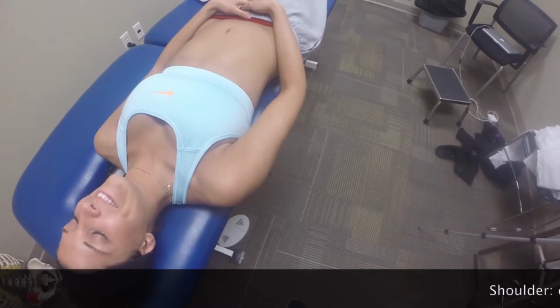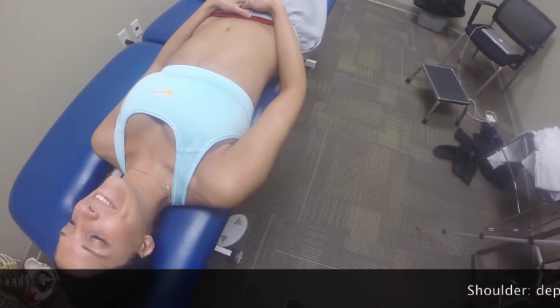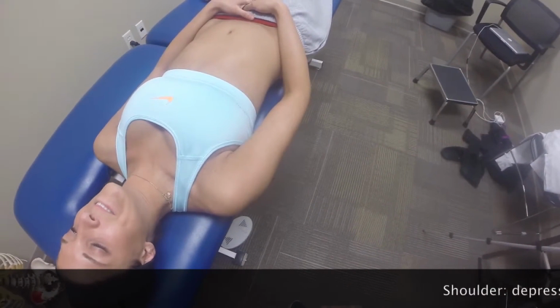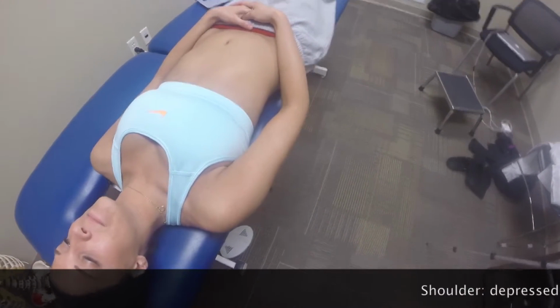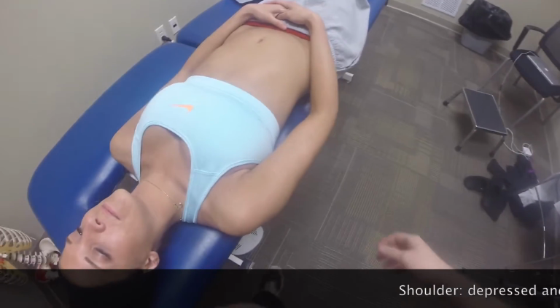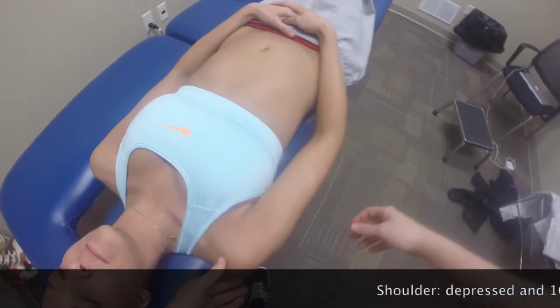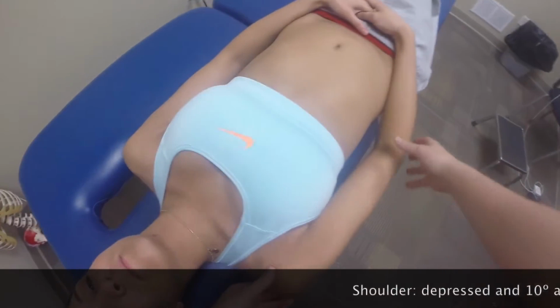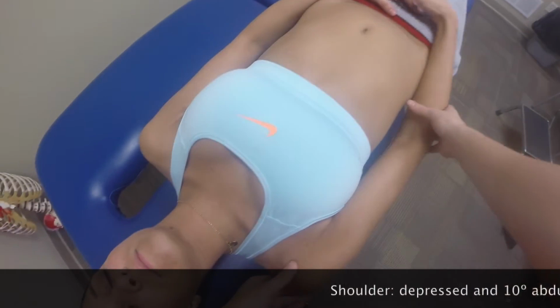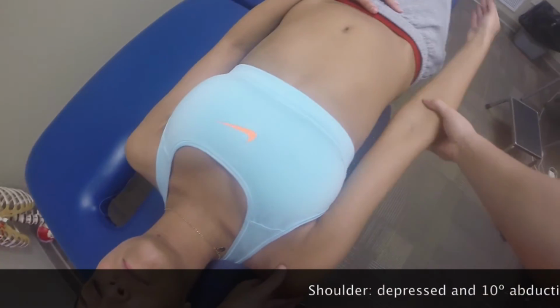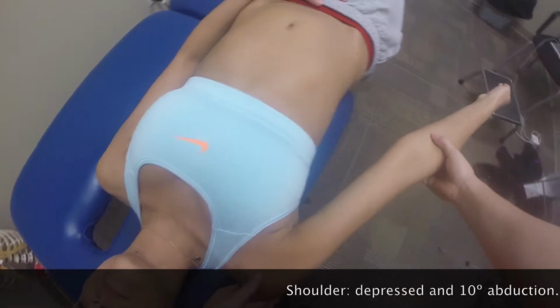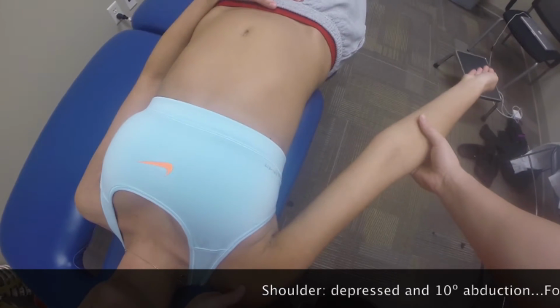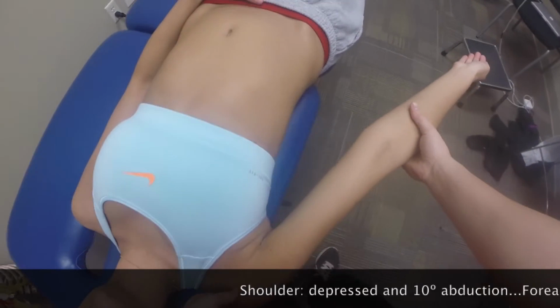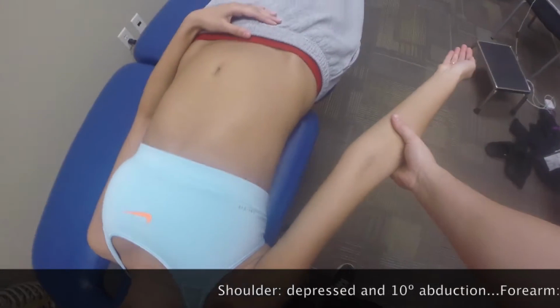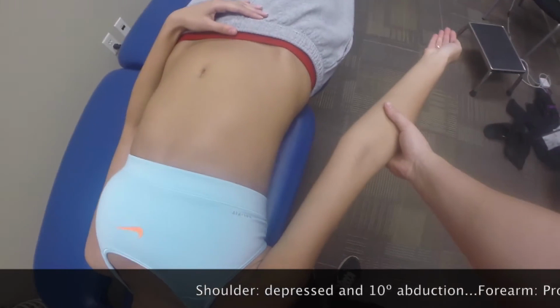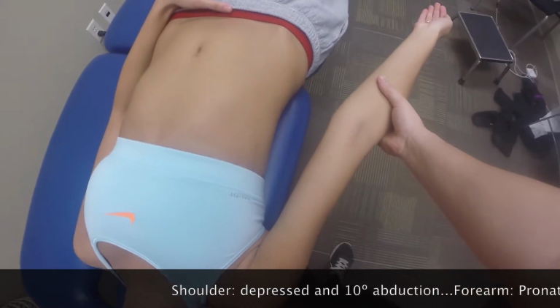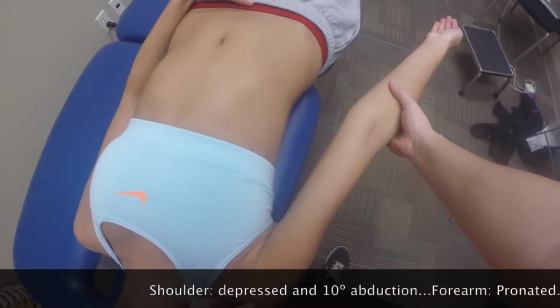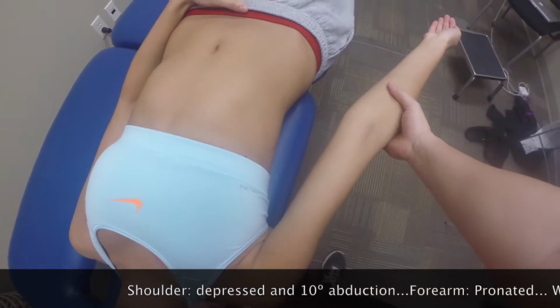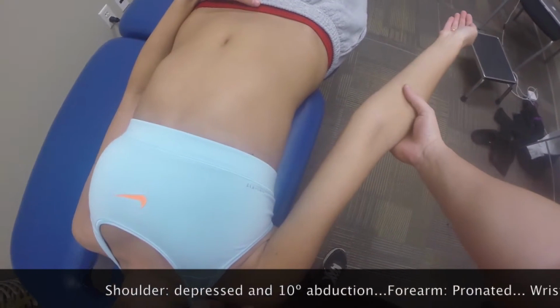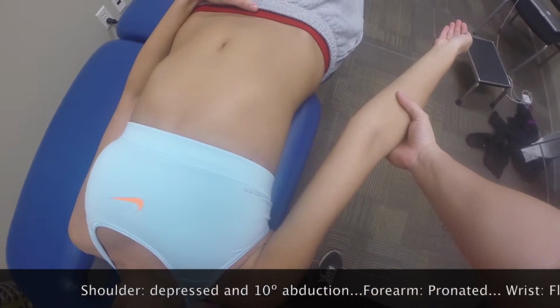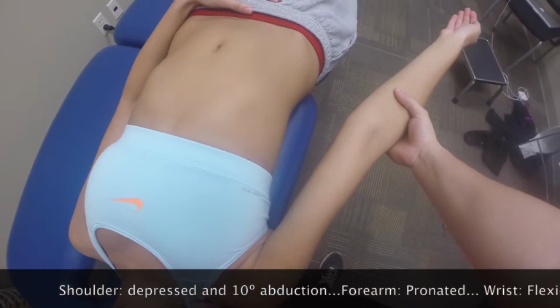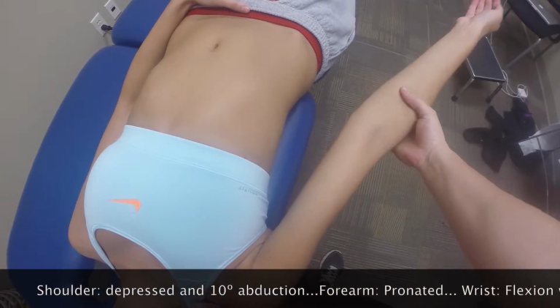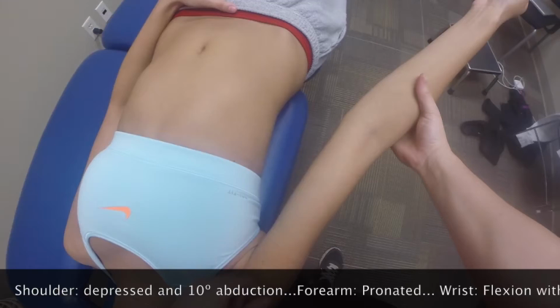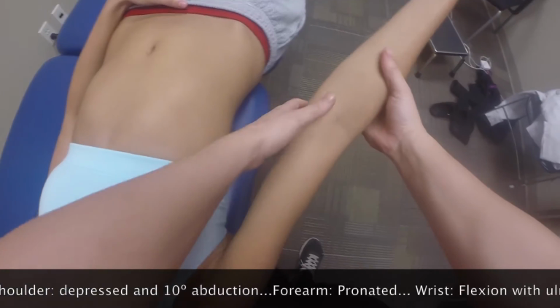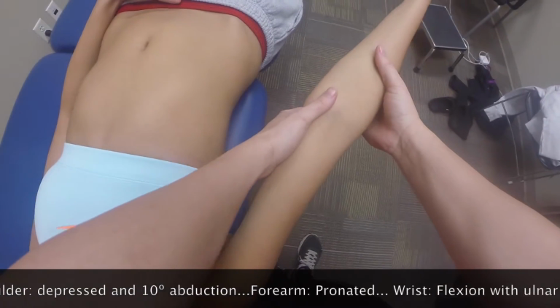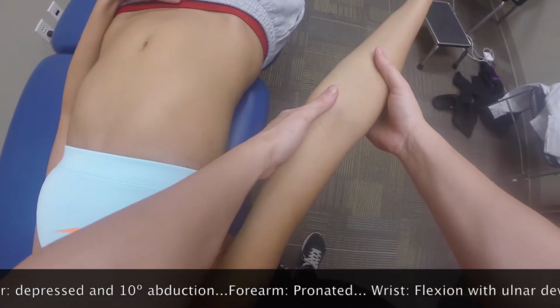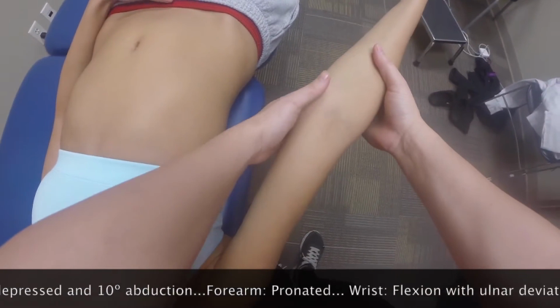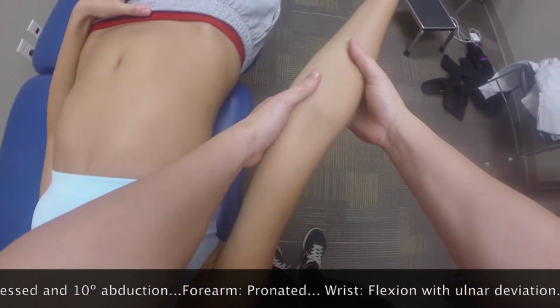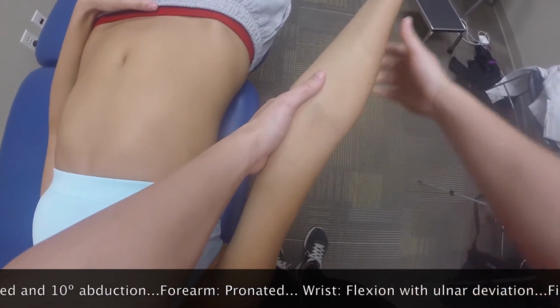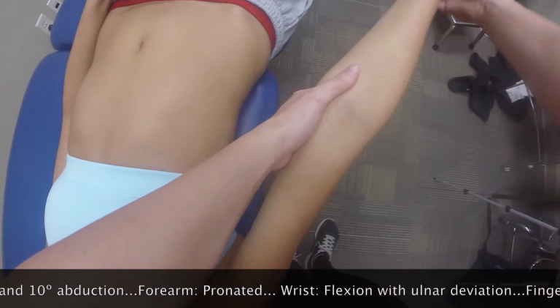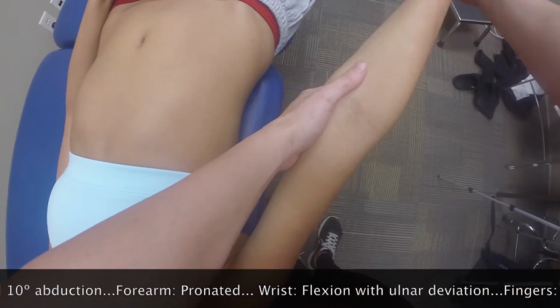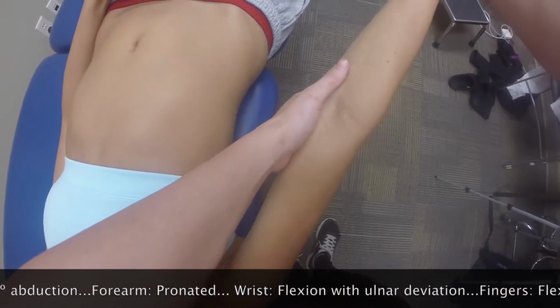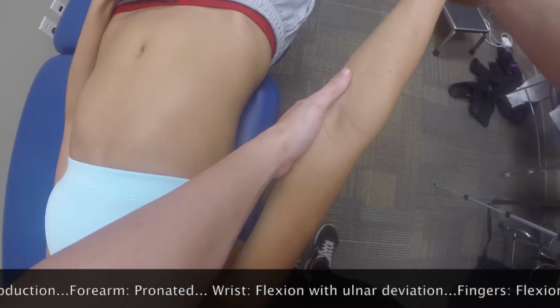For this test, we're going to abduct the shoulder about 10 degrees and depress it, using our thigh. We then need to make sure the elbow is in full extension and the forearm is pronated.